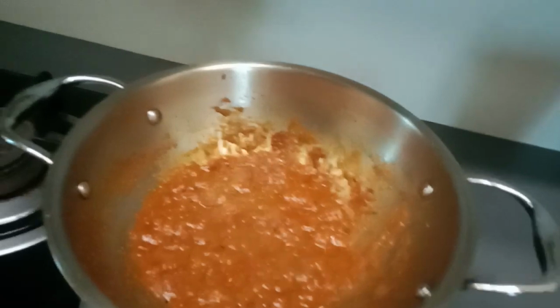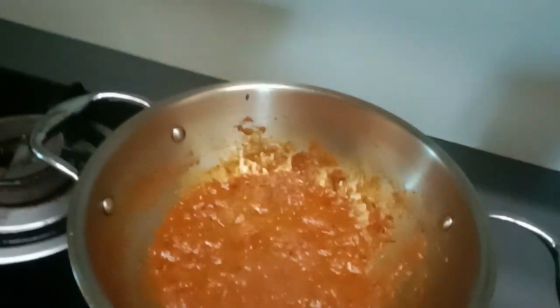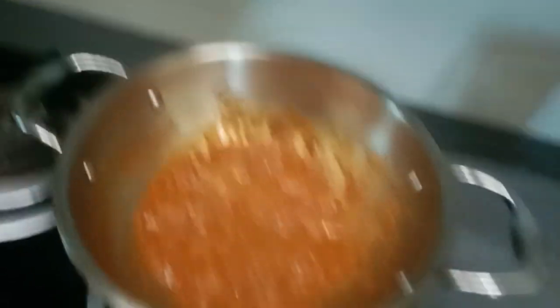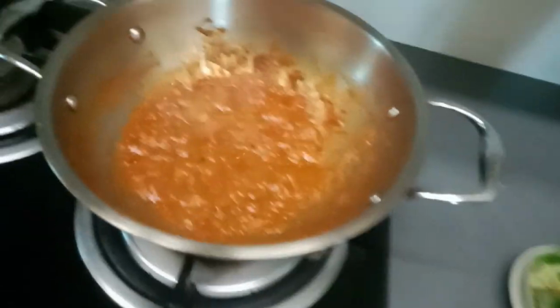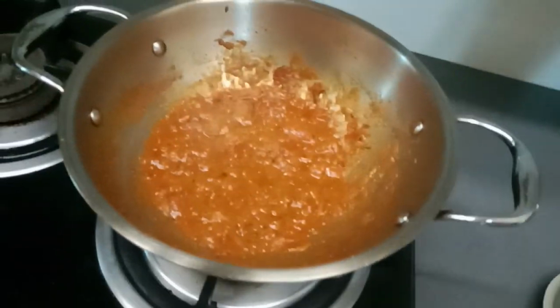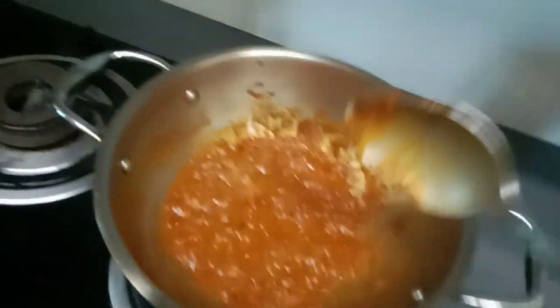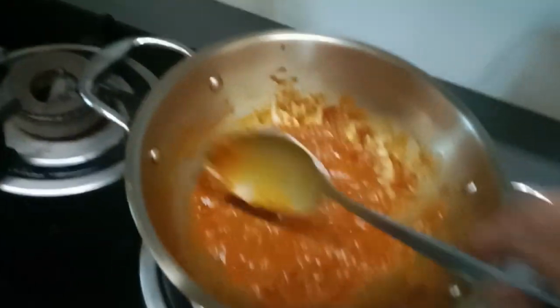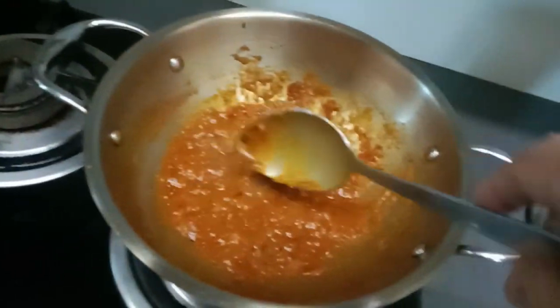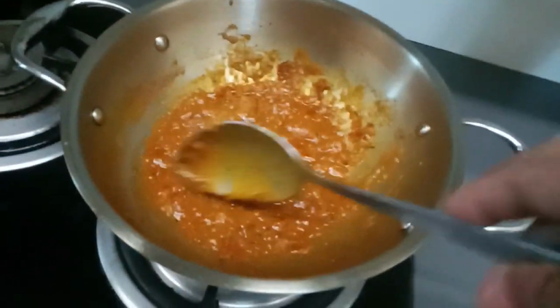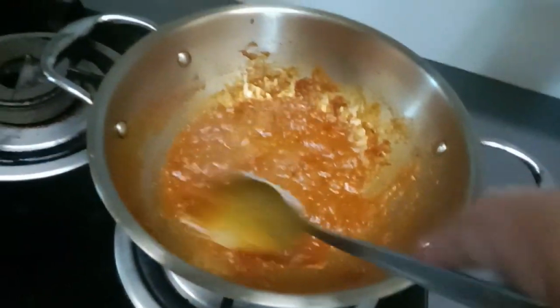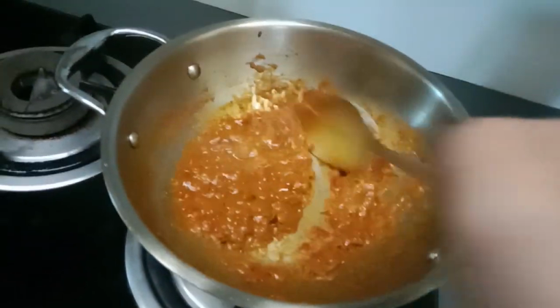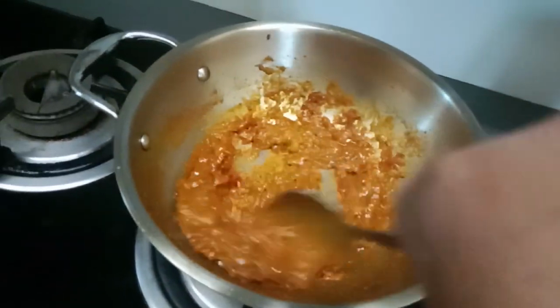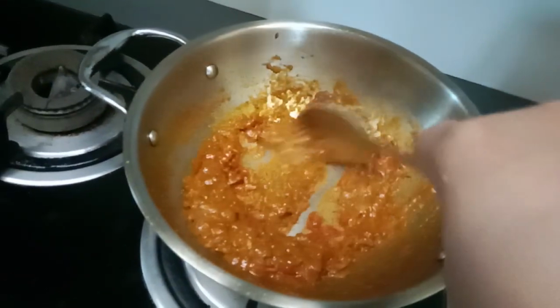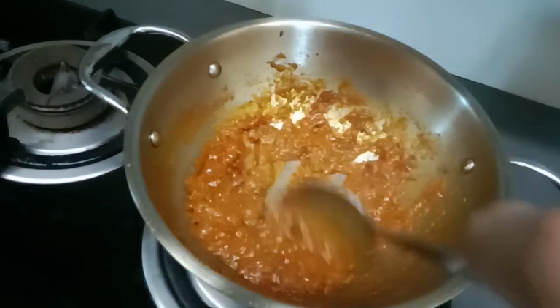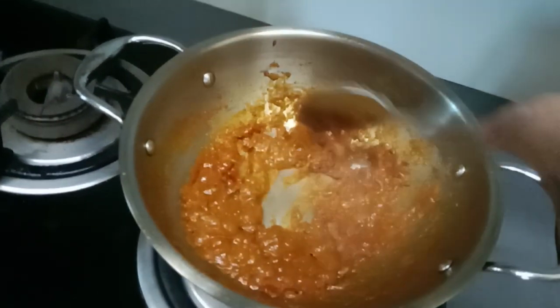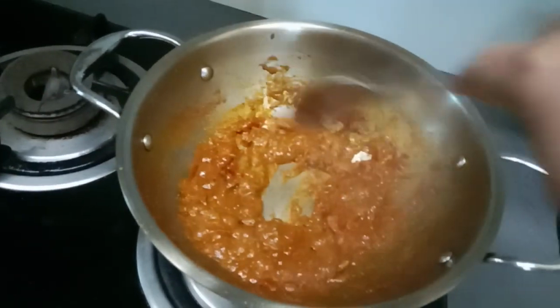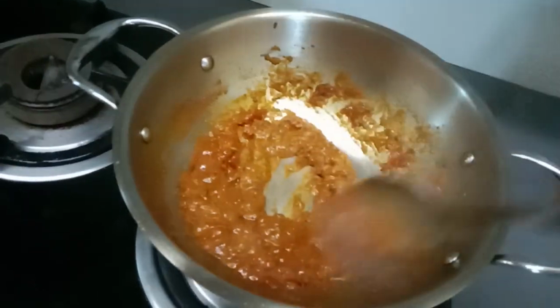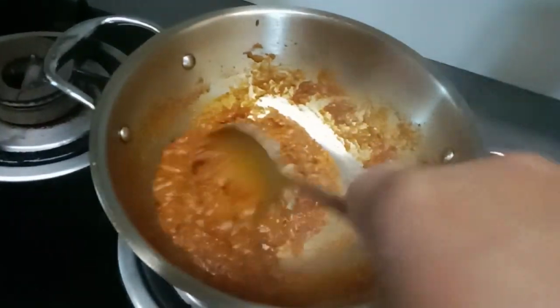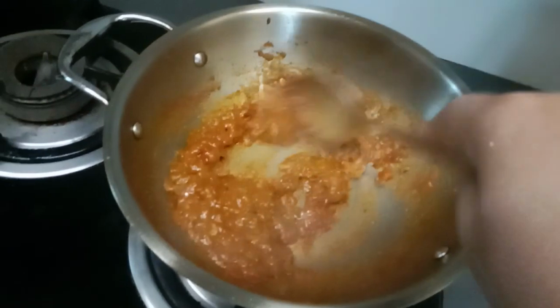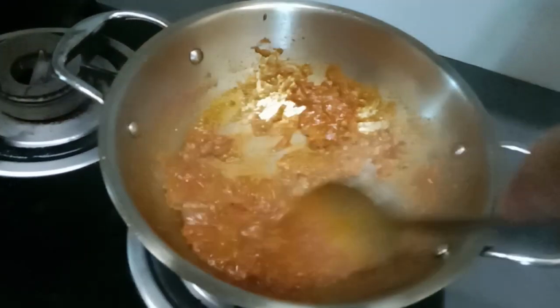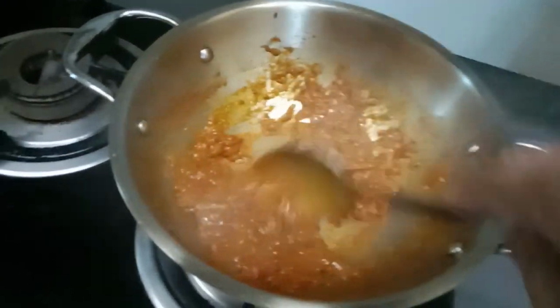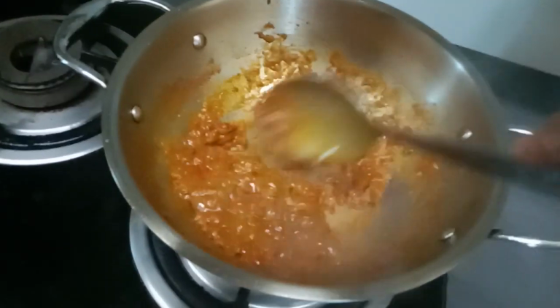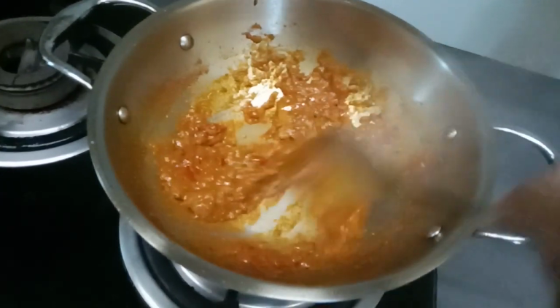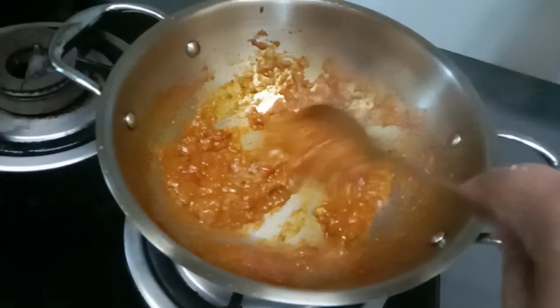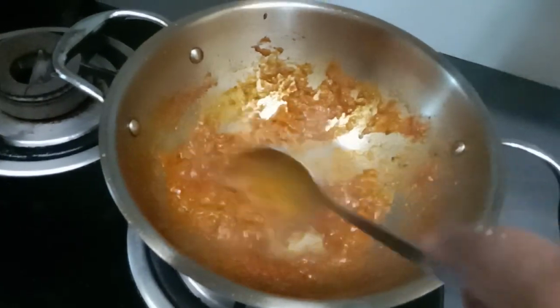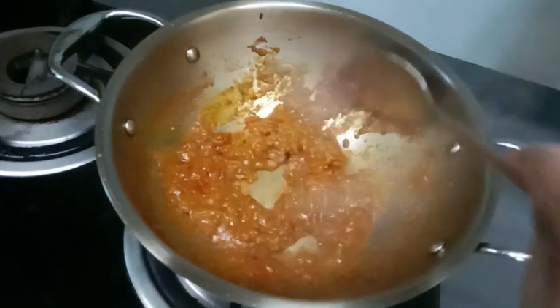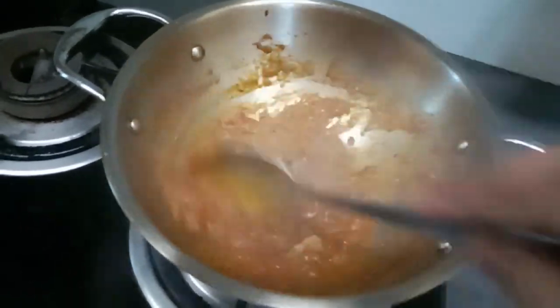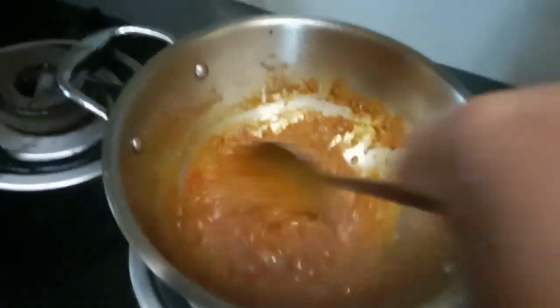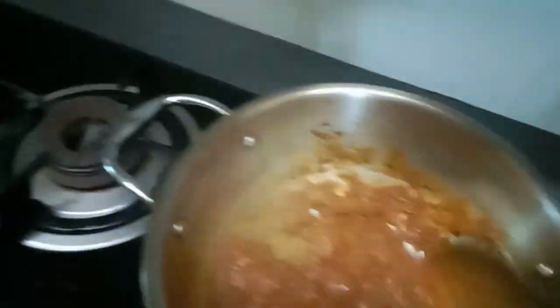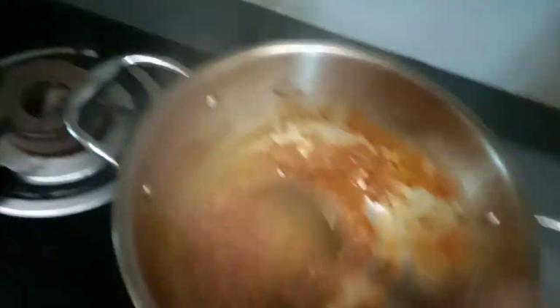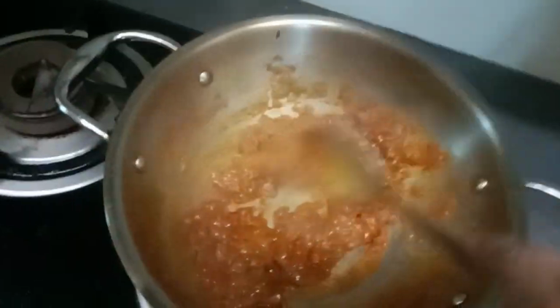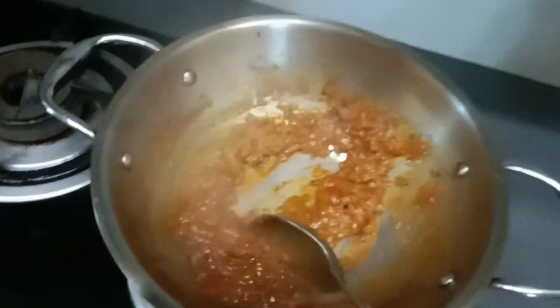Let's pour some for a few minutes. Just mix it up.